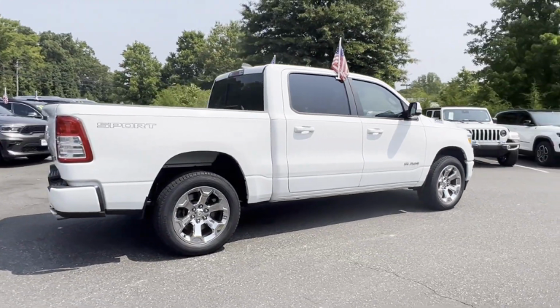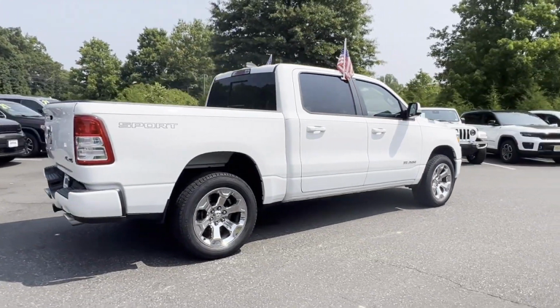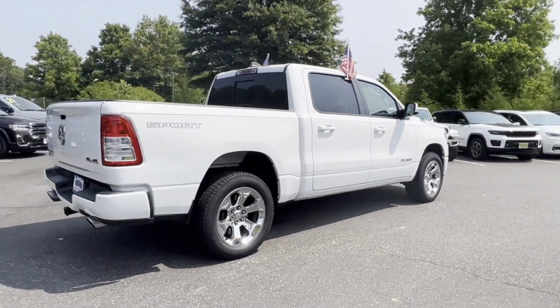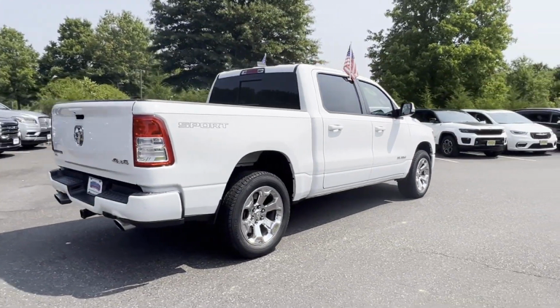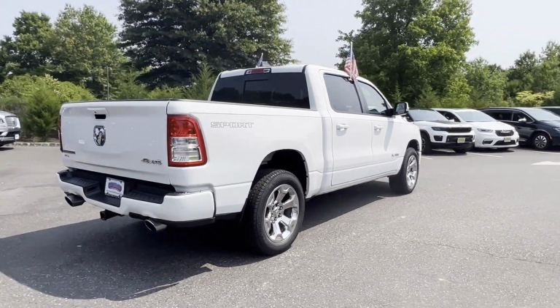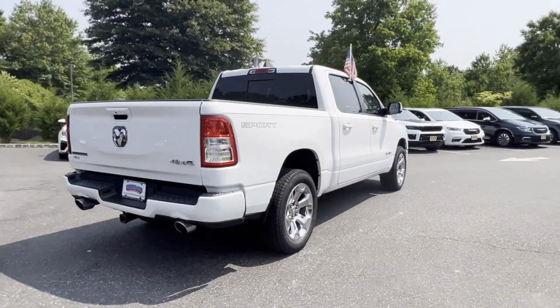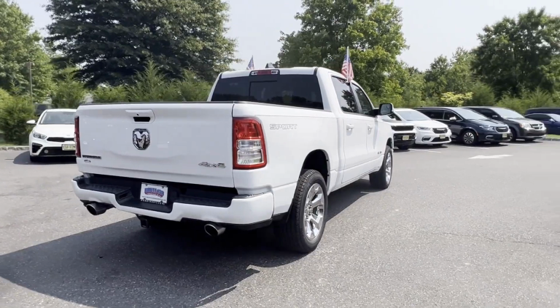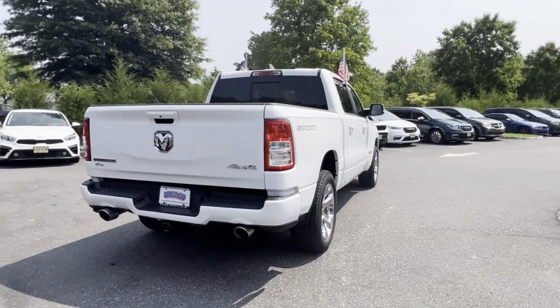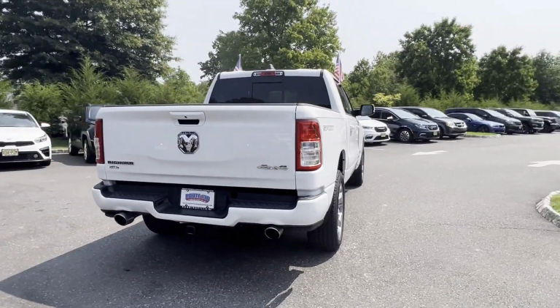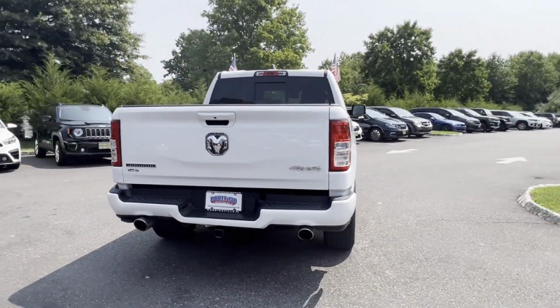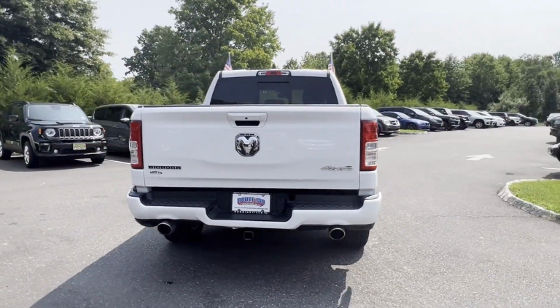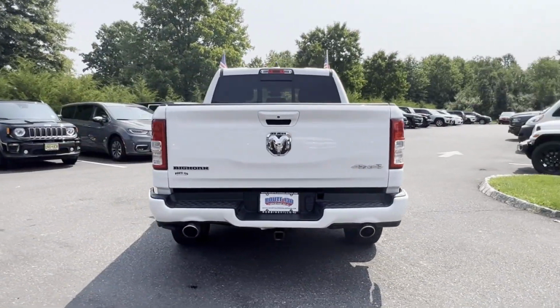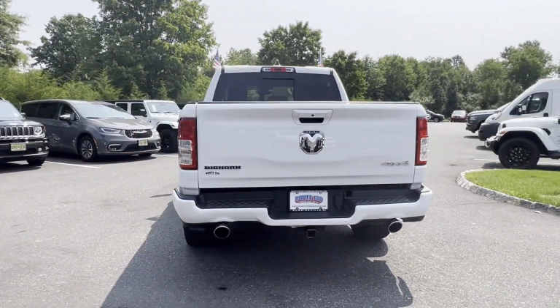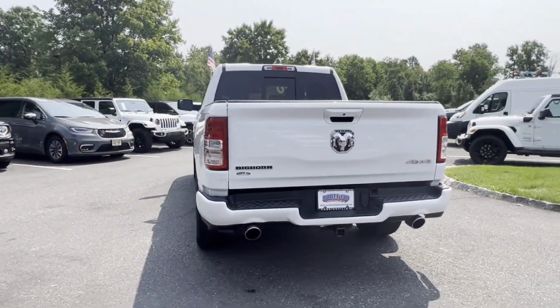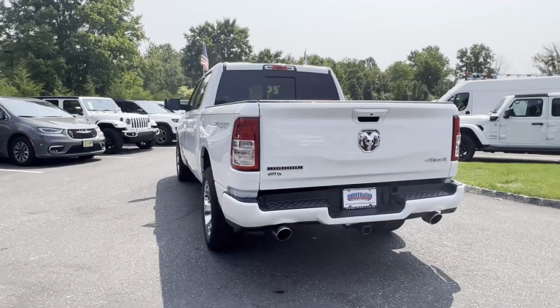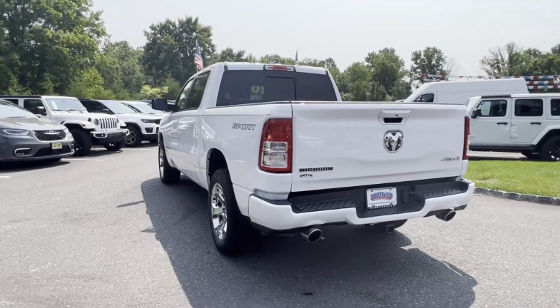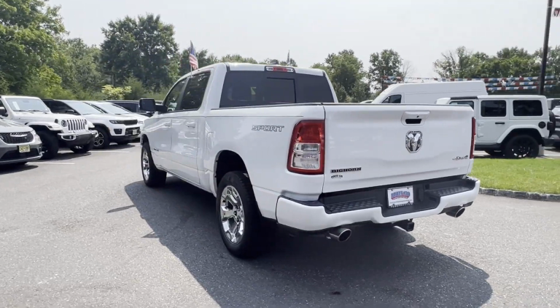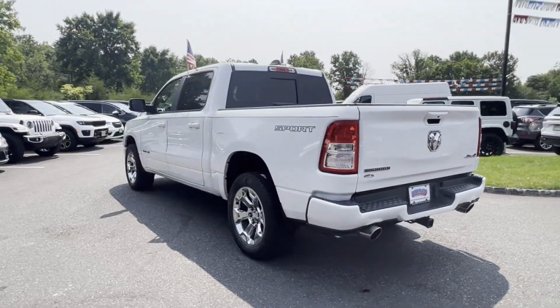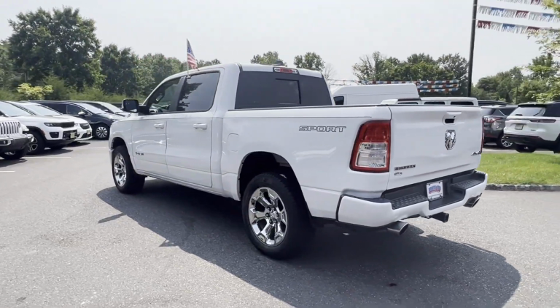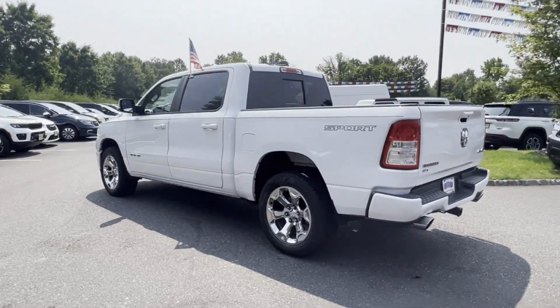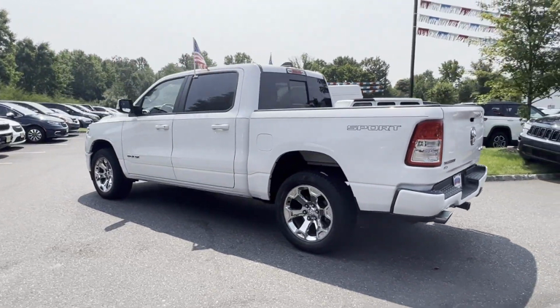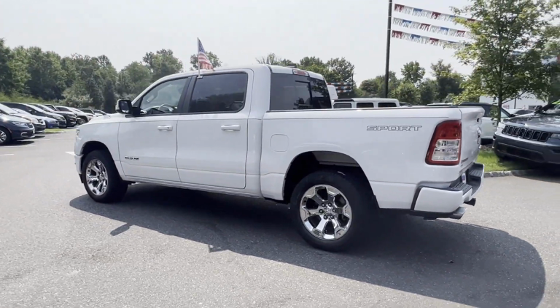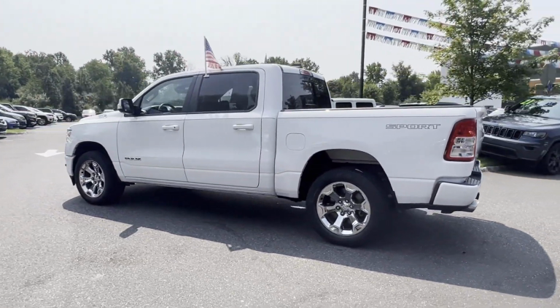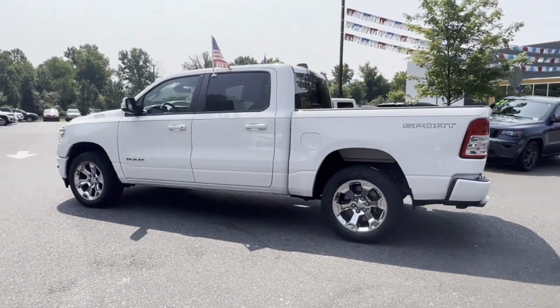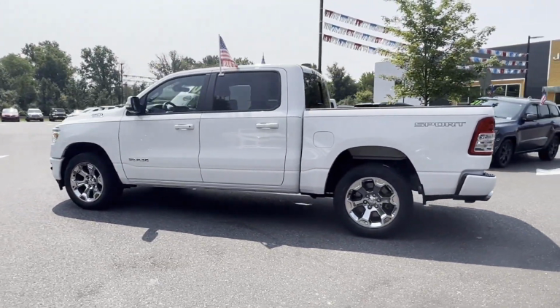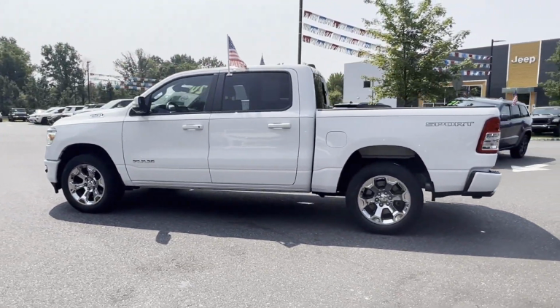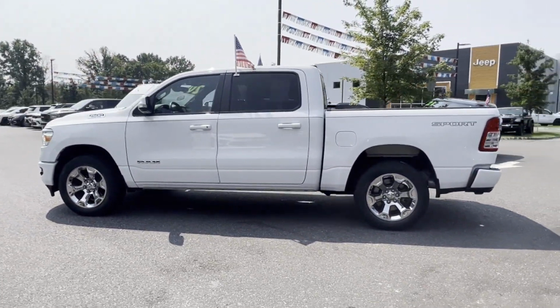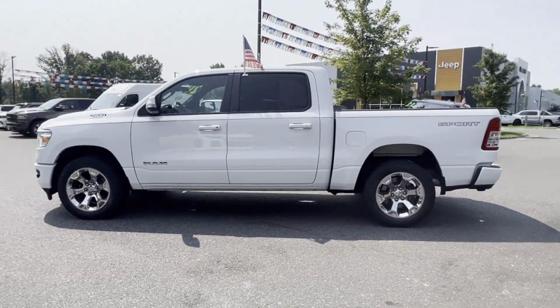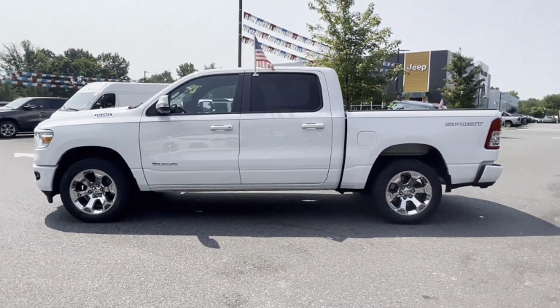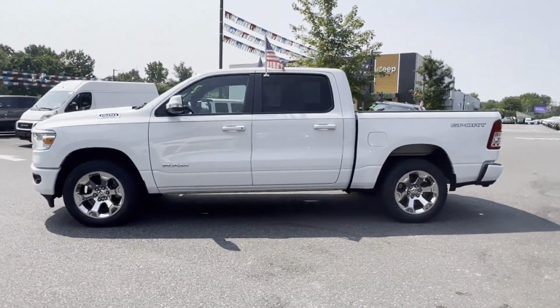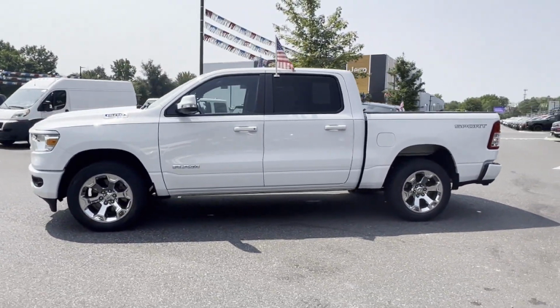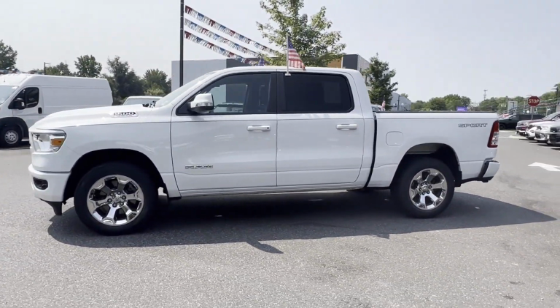Never get bored with the numerous premium built-in features such as four-wheel drive, backup camera, tinted windows, pass-through rear seat, Bluetooth, brake assist, and keyless start.